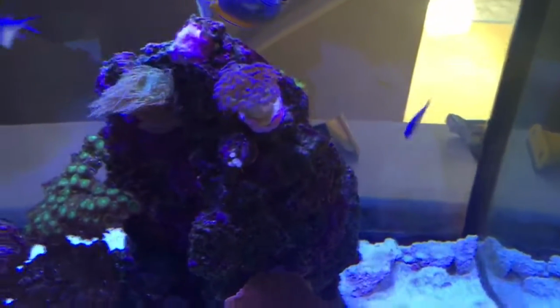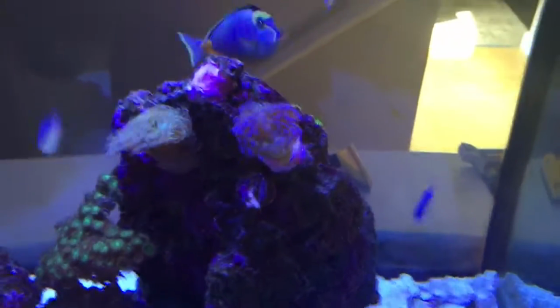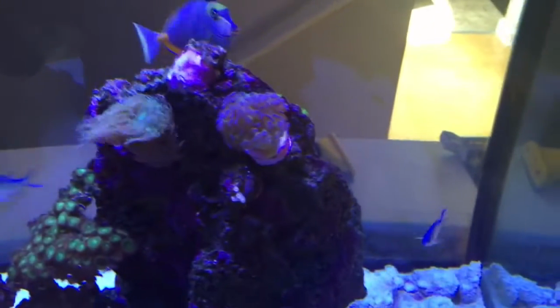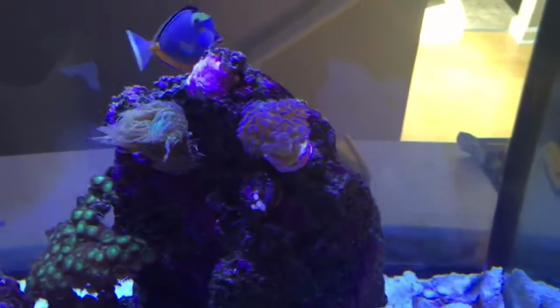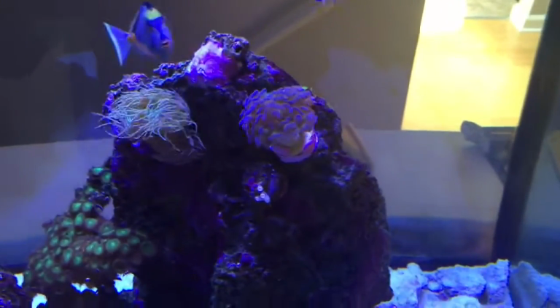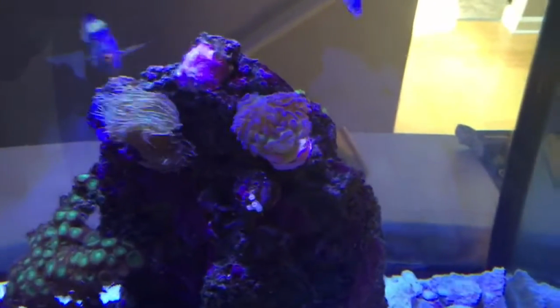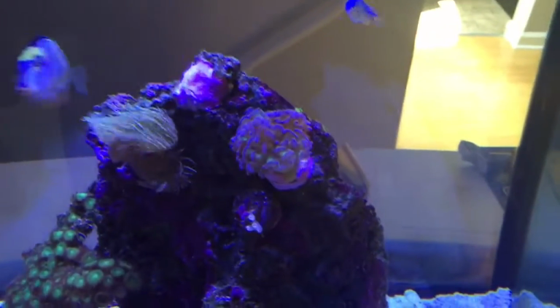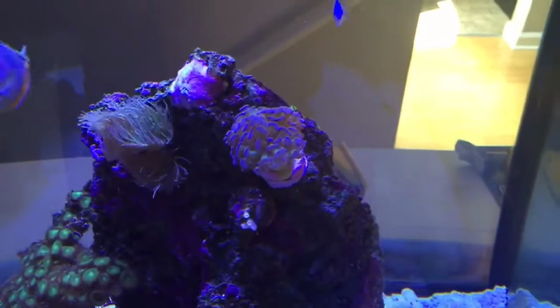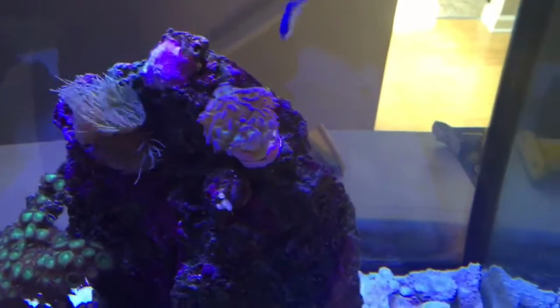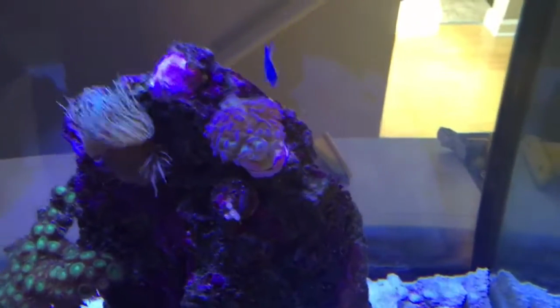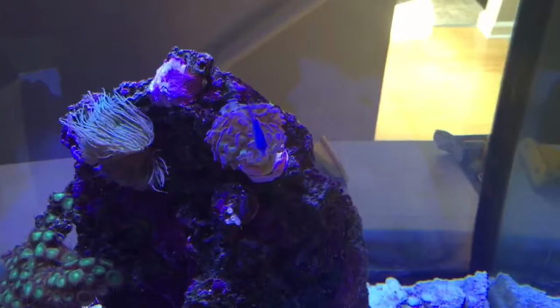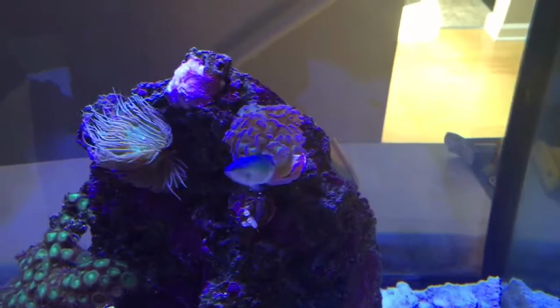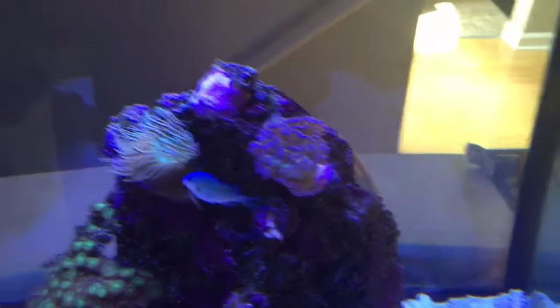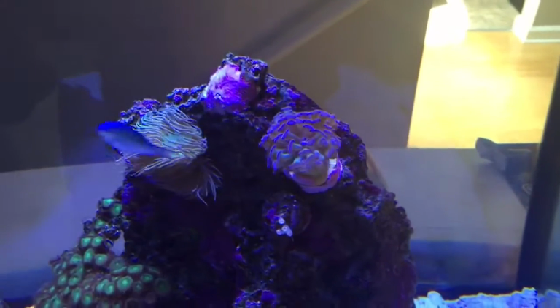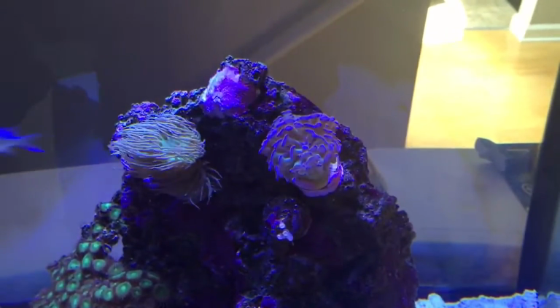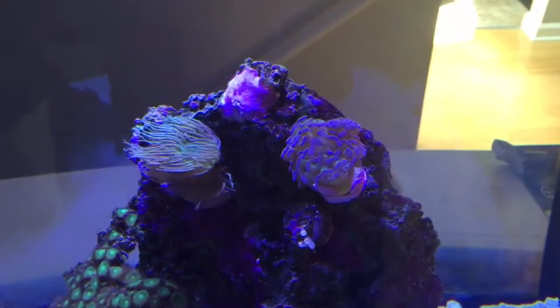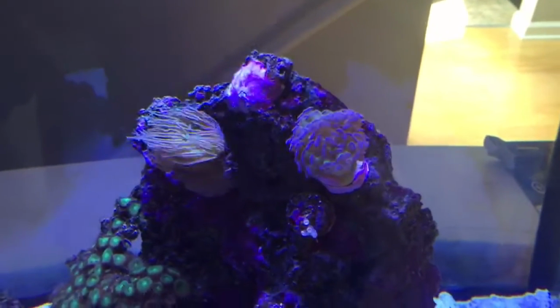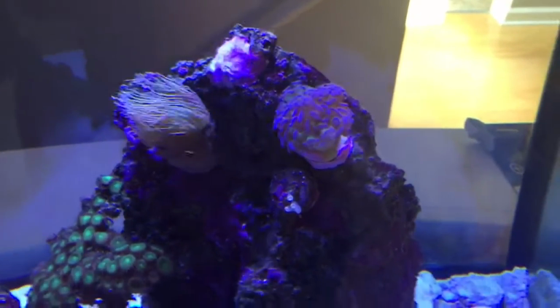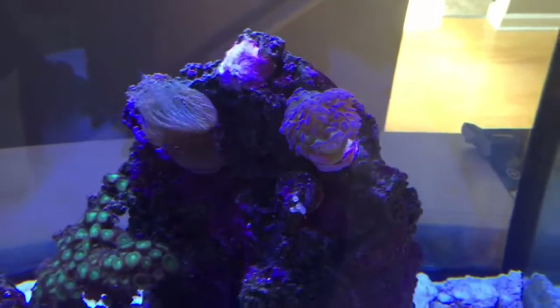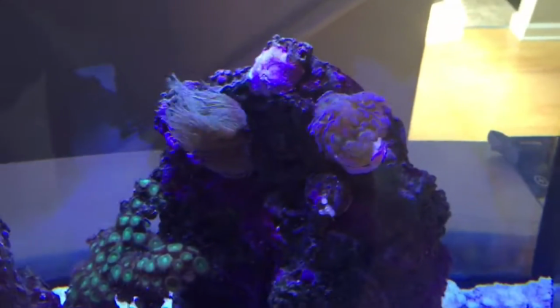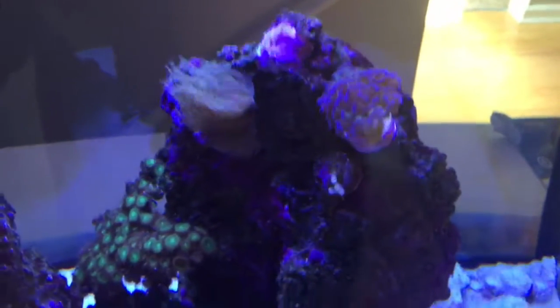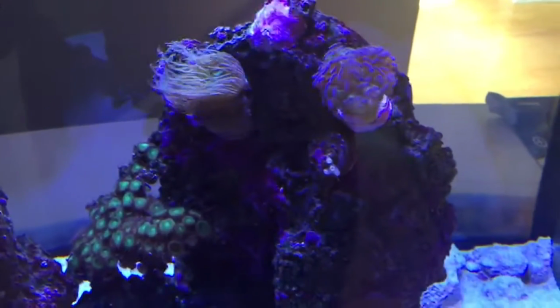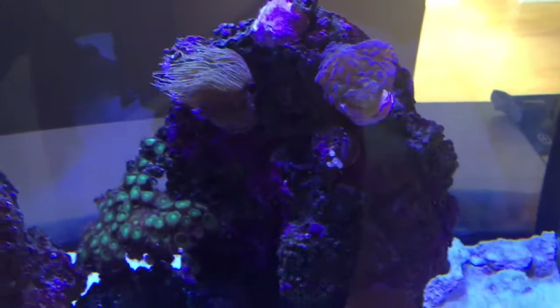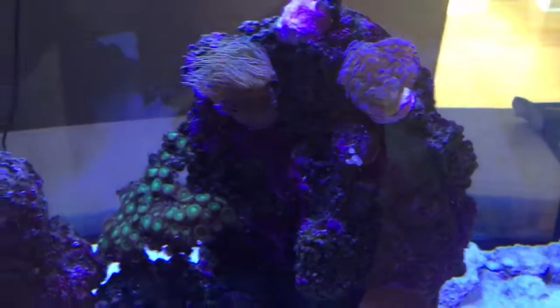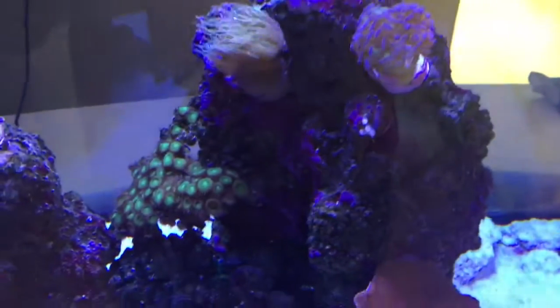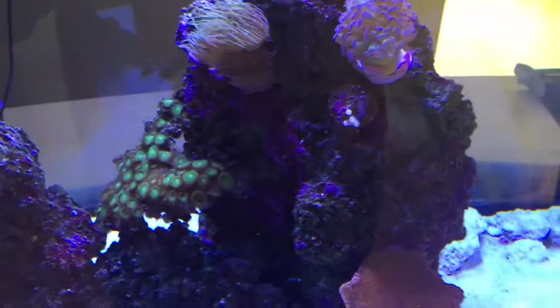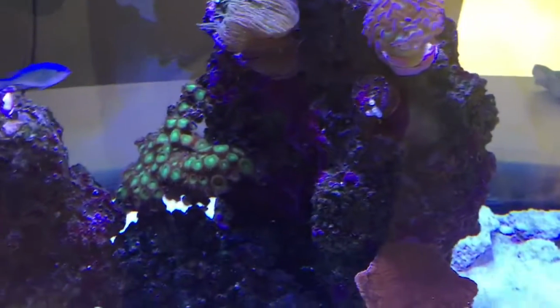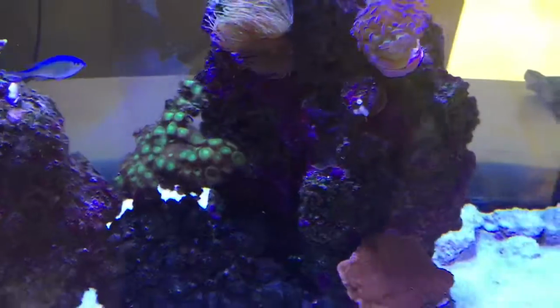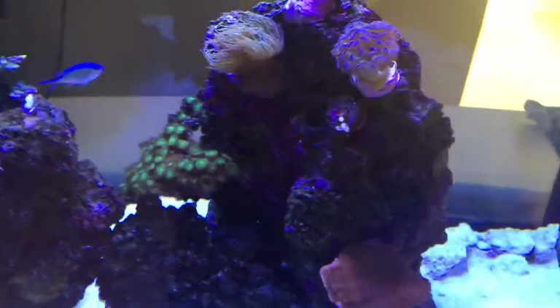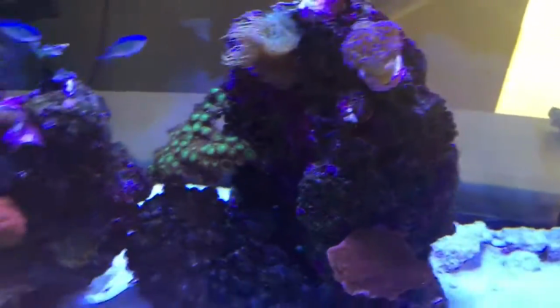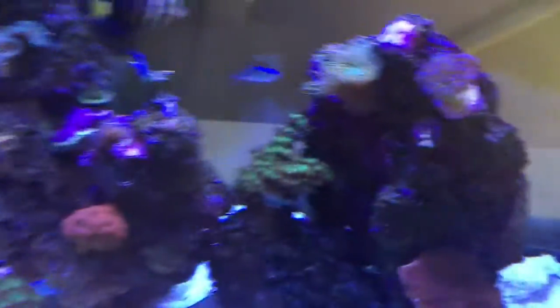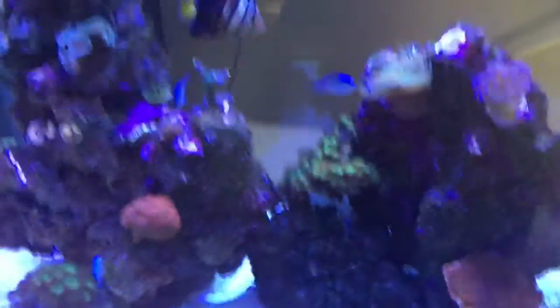That's a new coral — my hammer coral. I think that's the newest one I put in here. I don't really put anything in here.